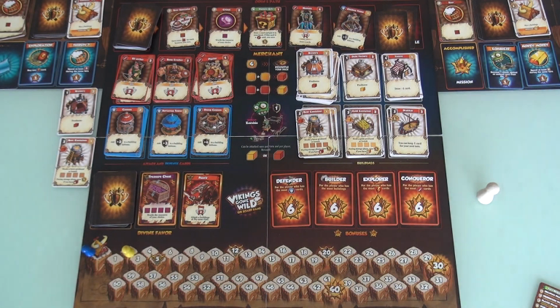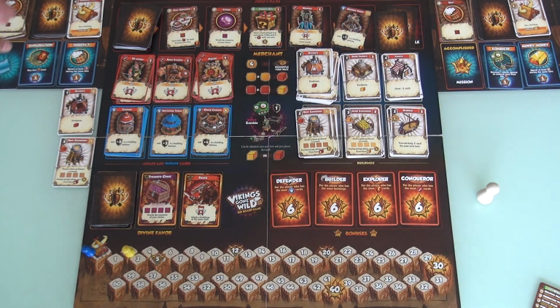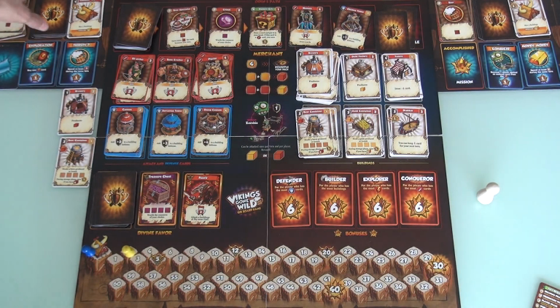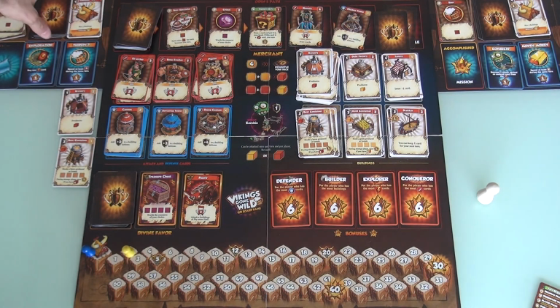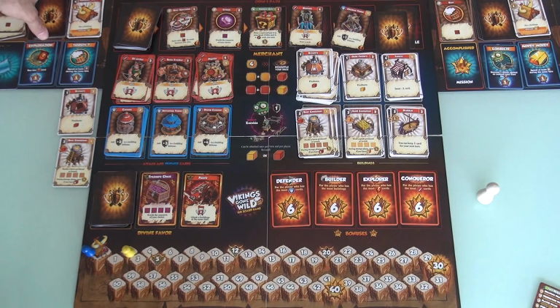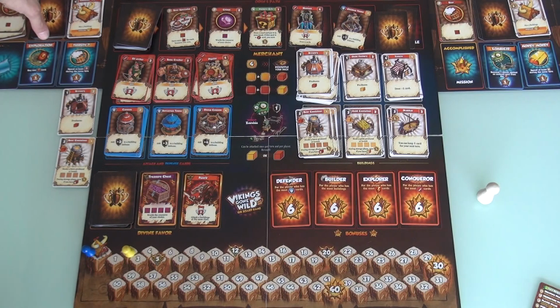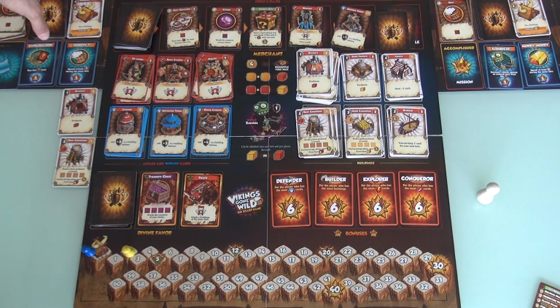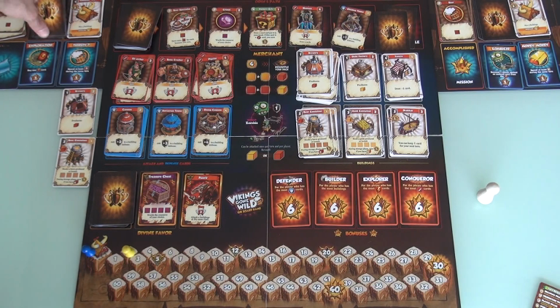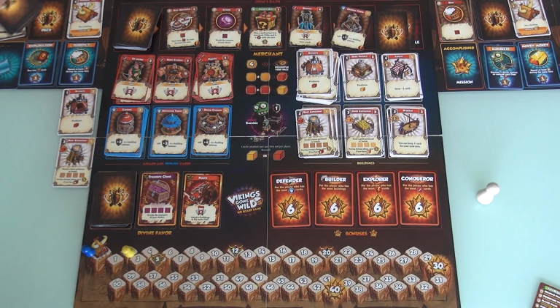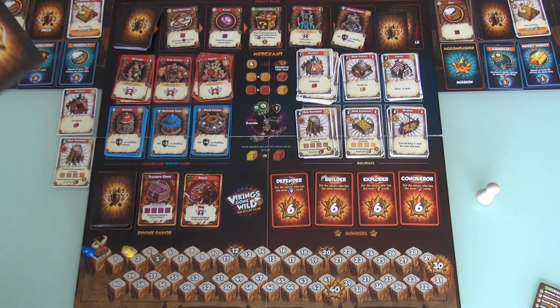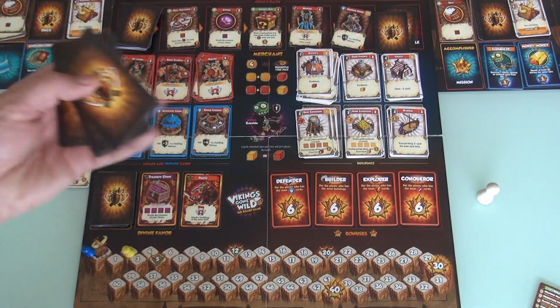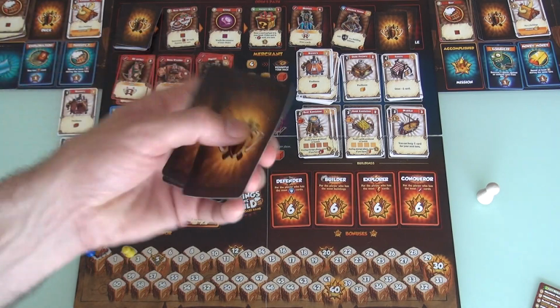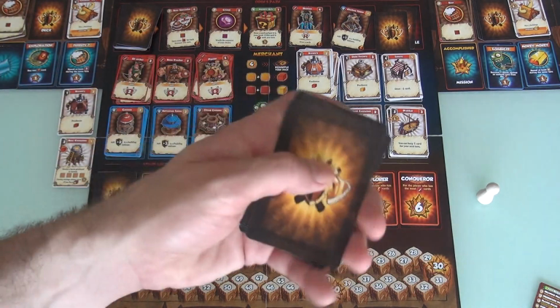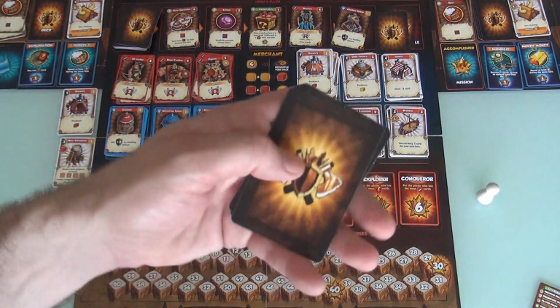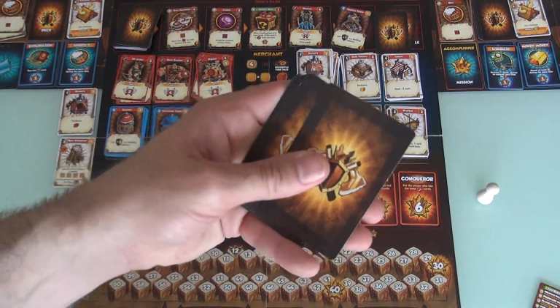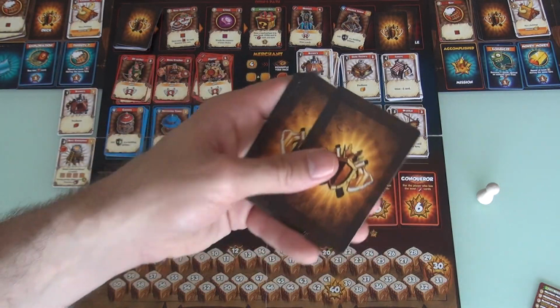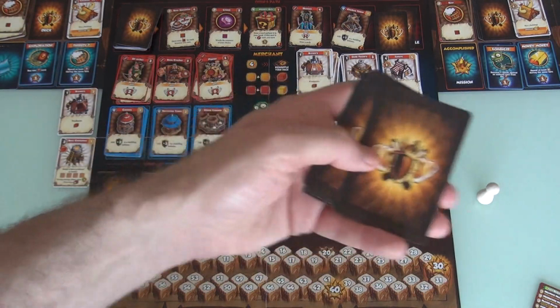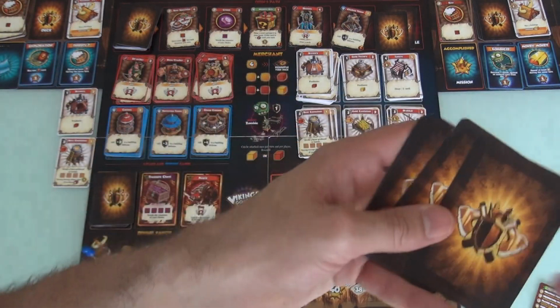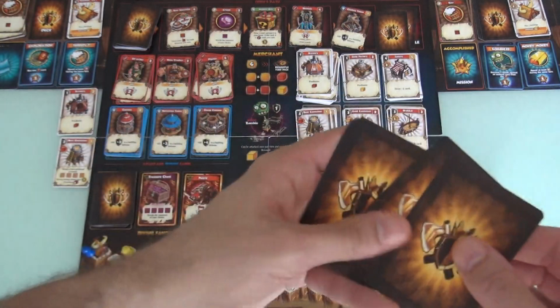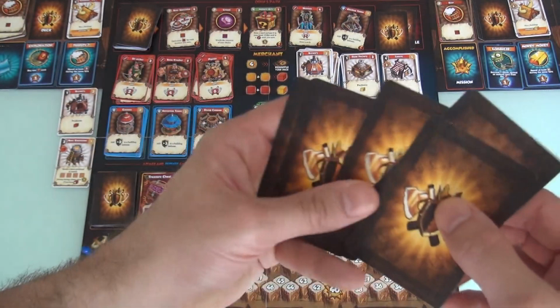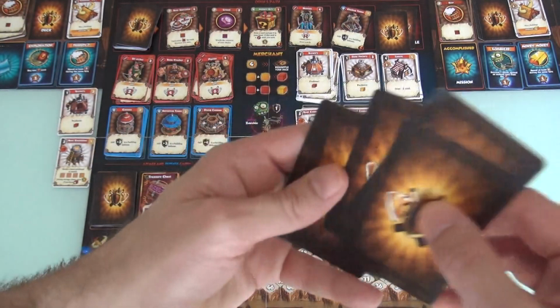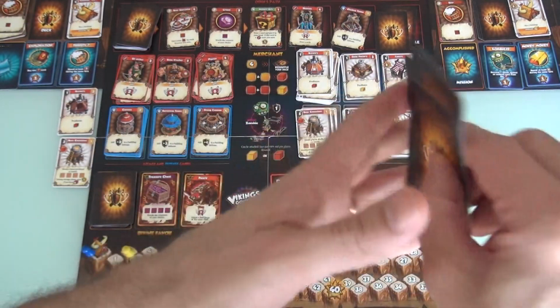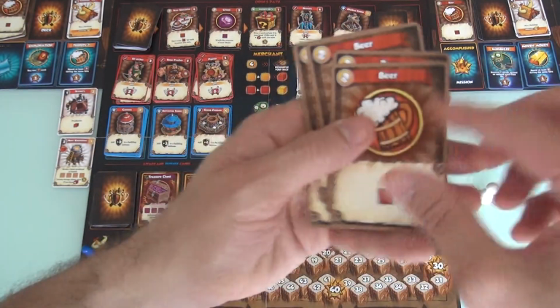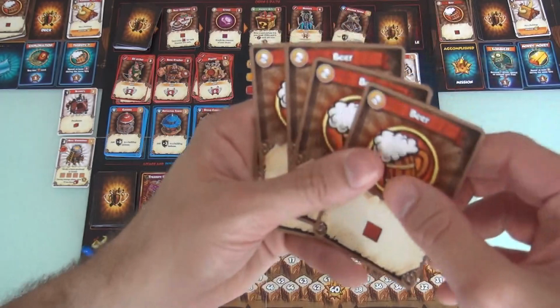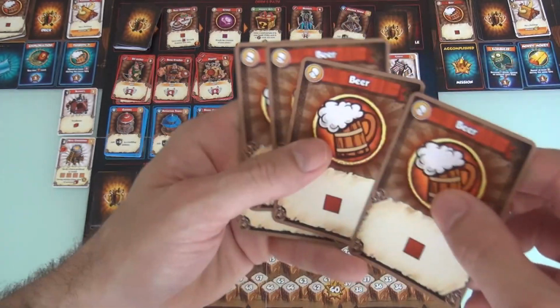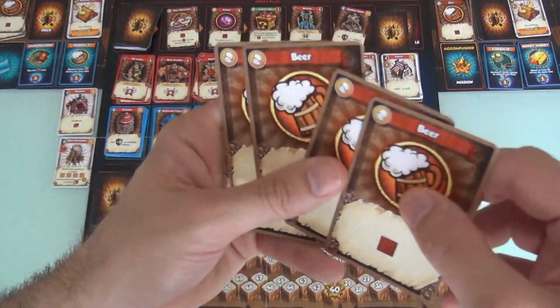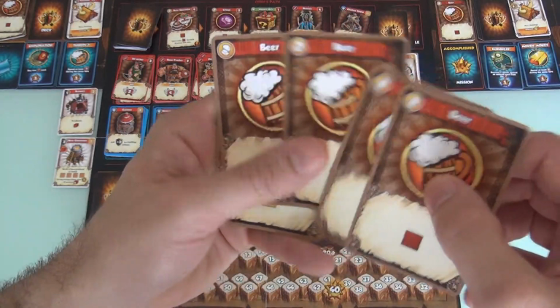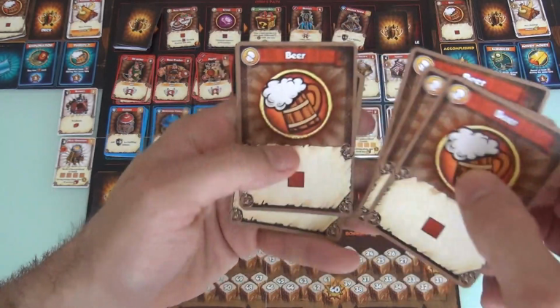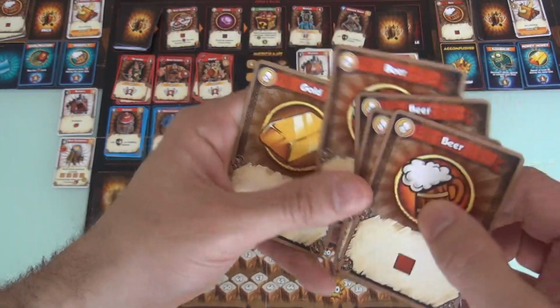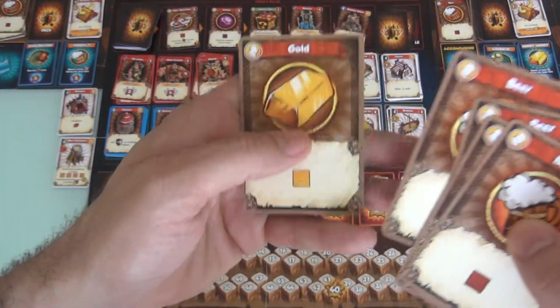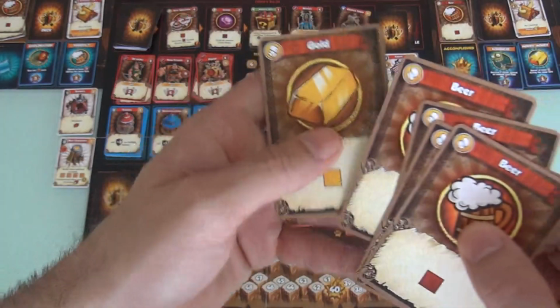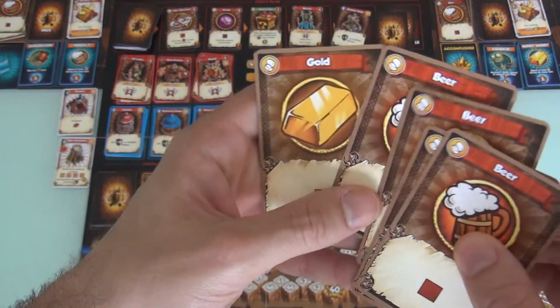So I draw my hand of 5. Of course, this is the second round, so everybody knows because you can see what I played. So my other hand has beer, beer, beer, beer, and gold.